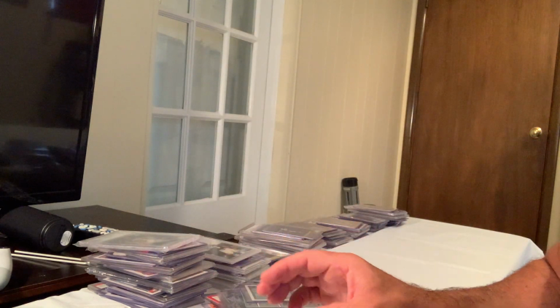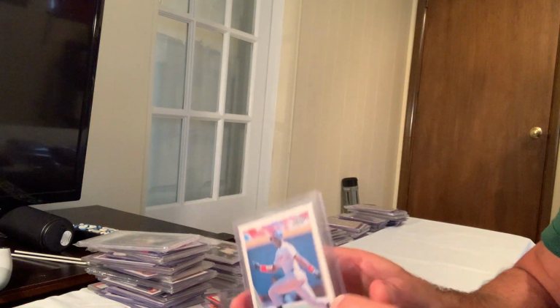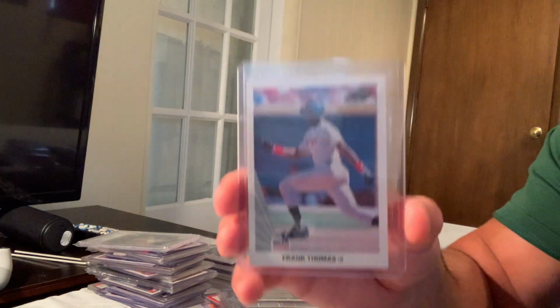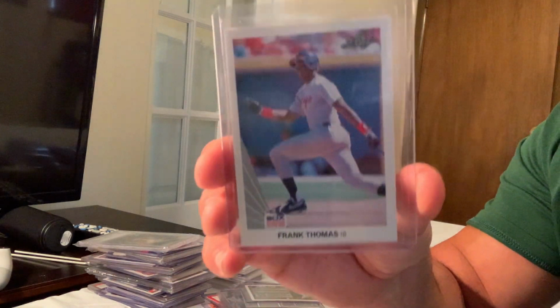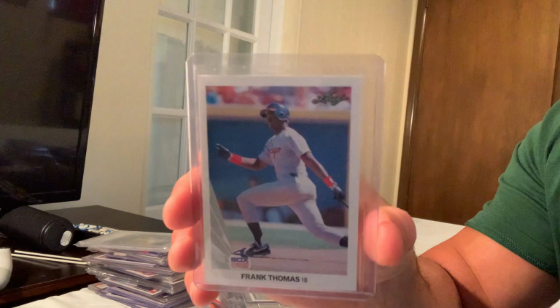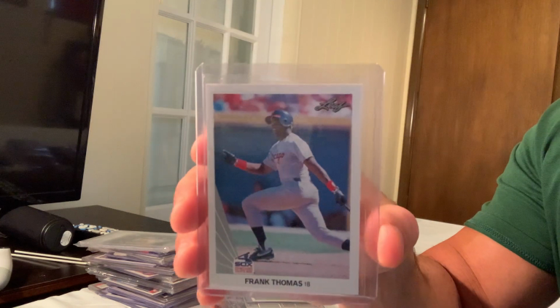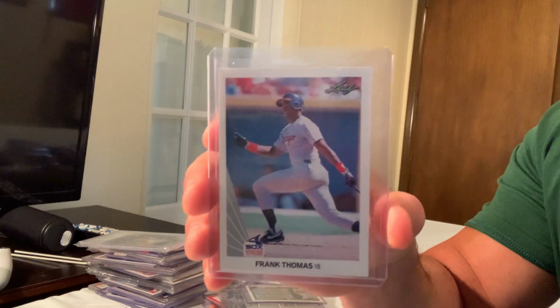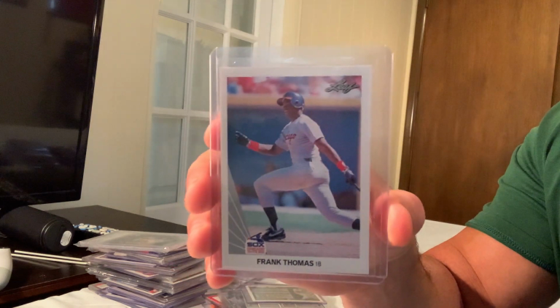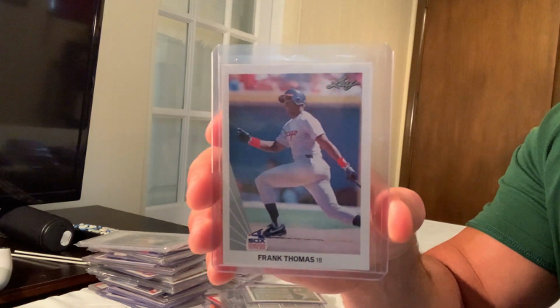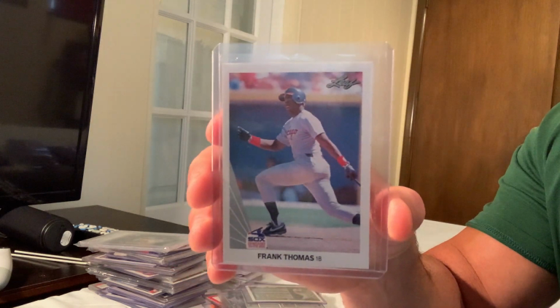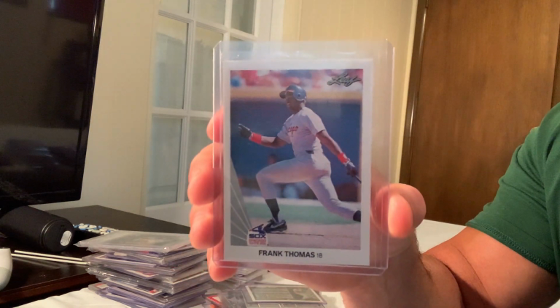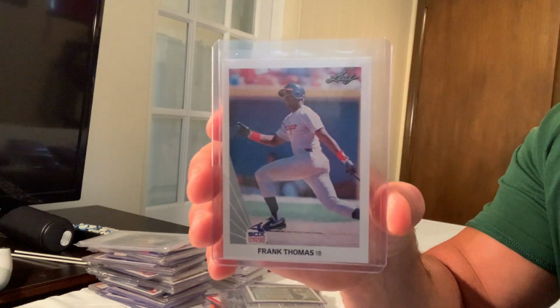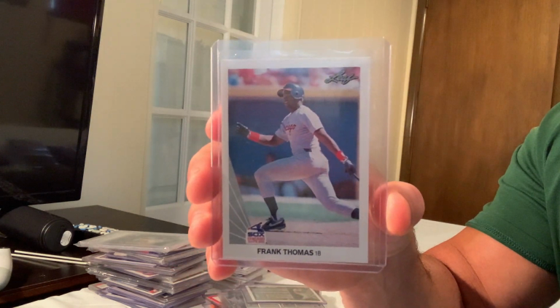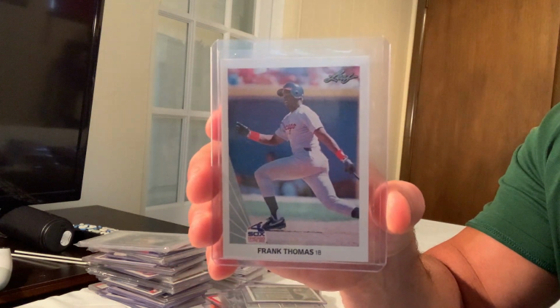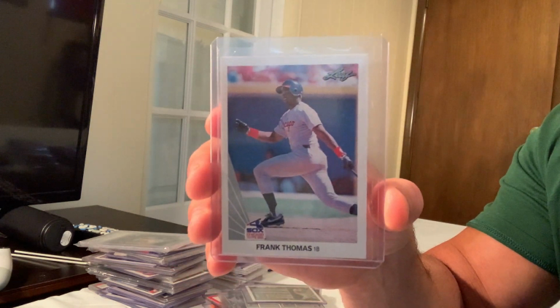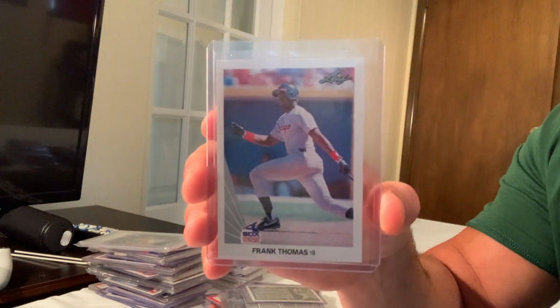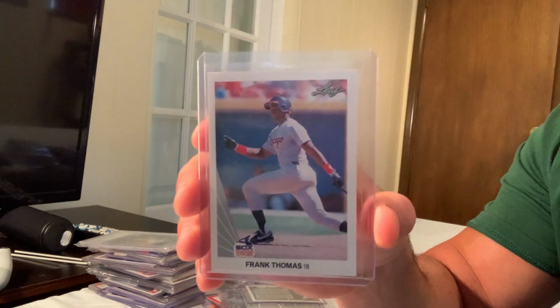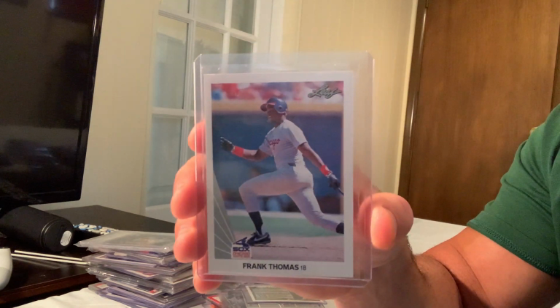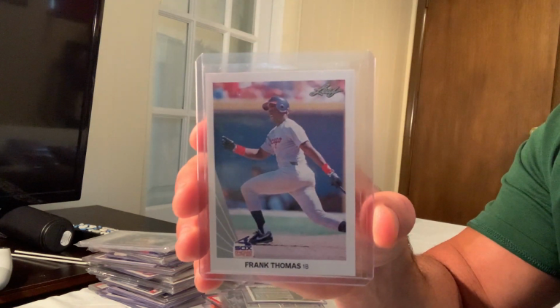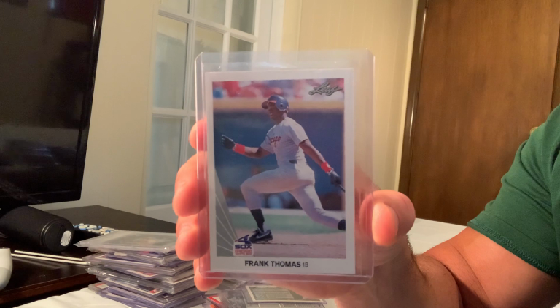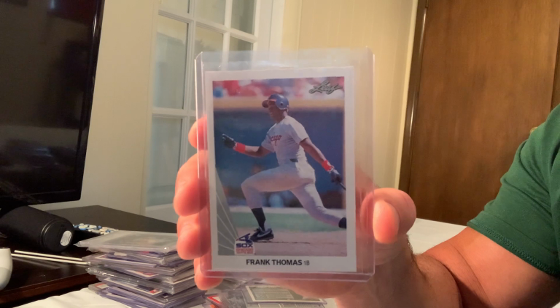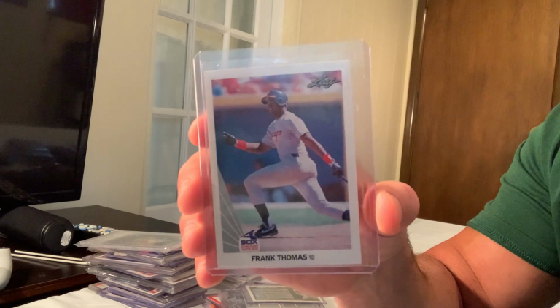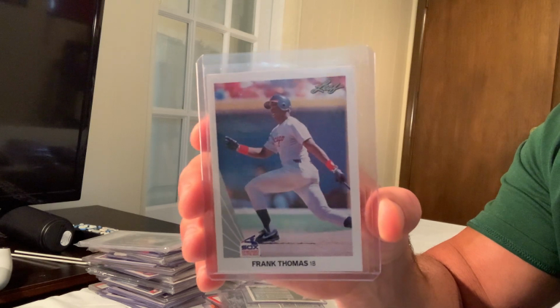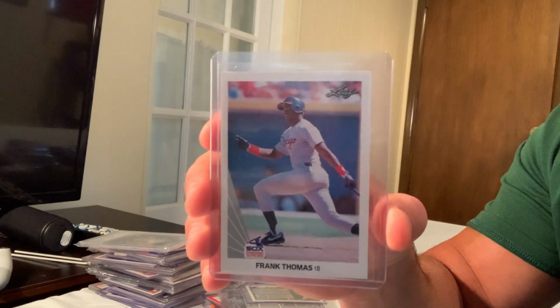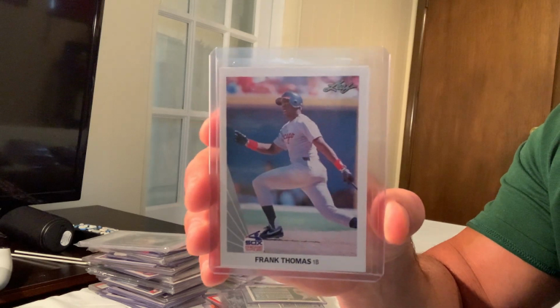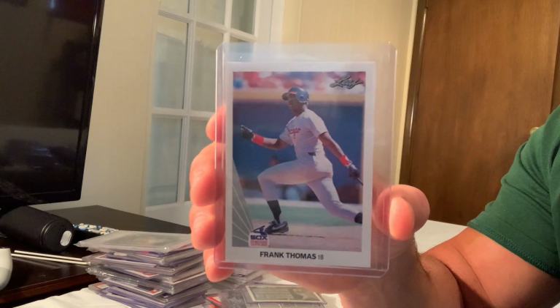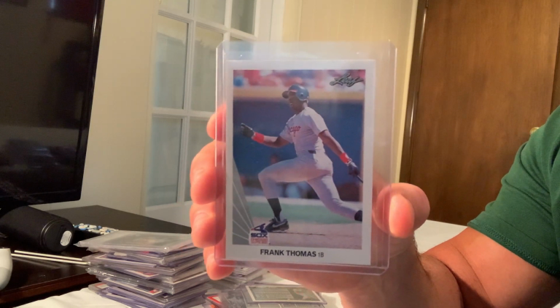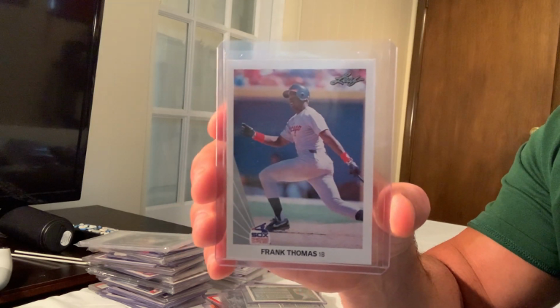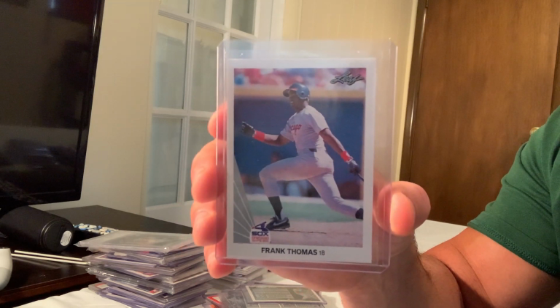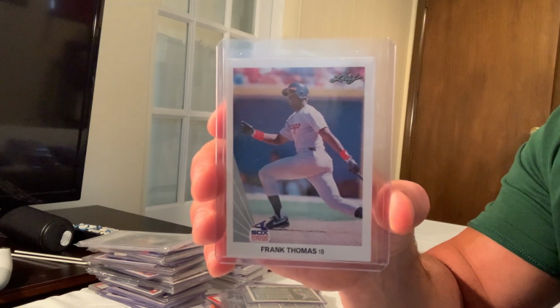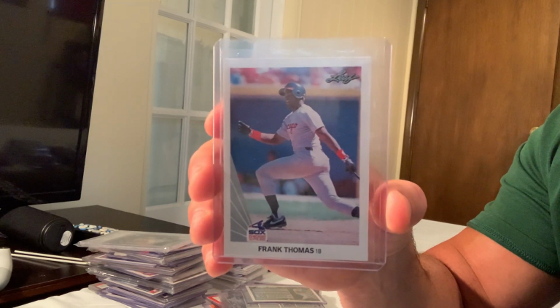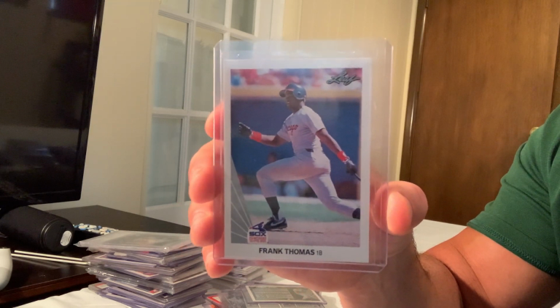Next is the 1990 Leaf 'Big Hurt' rookie Frank Thomas, card number 300, sold for $1,199 on eBay.